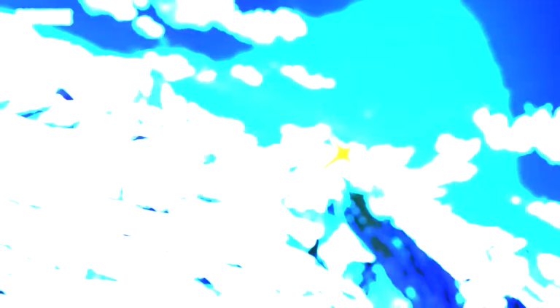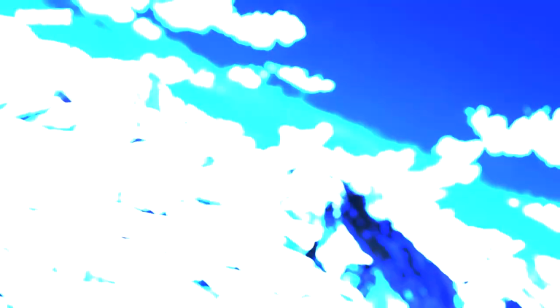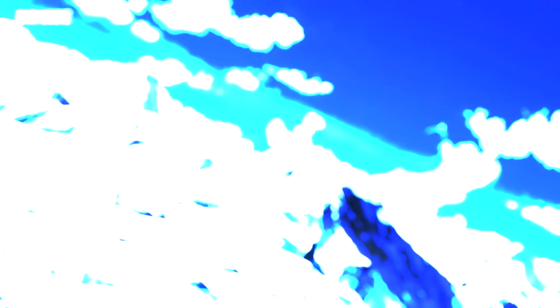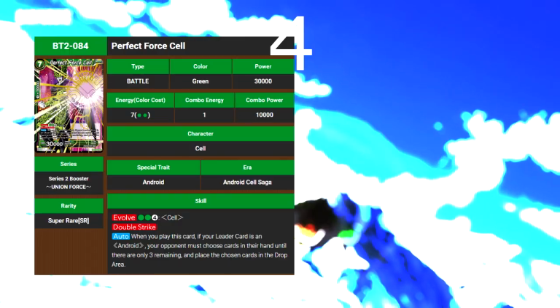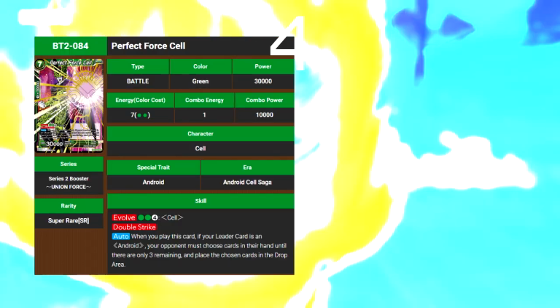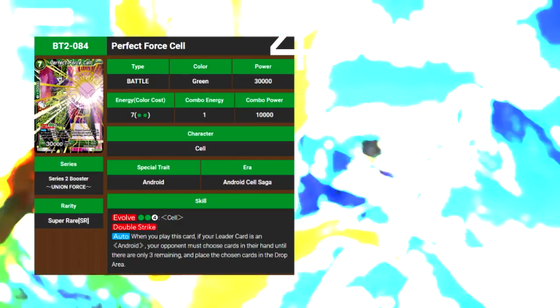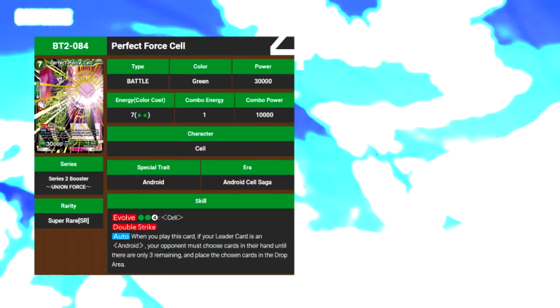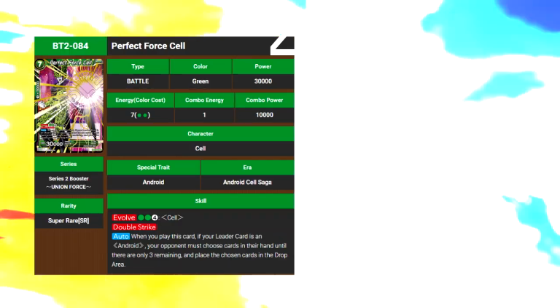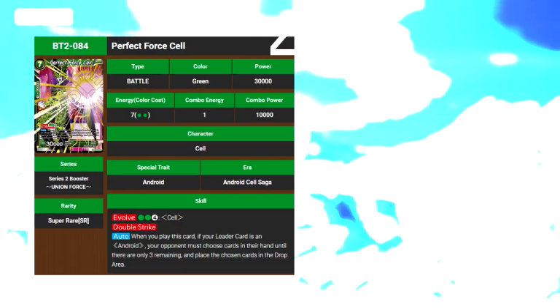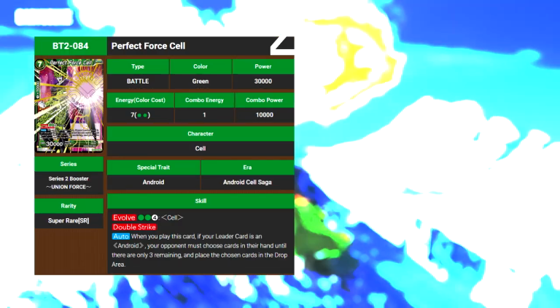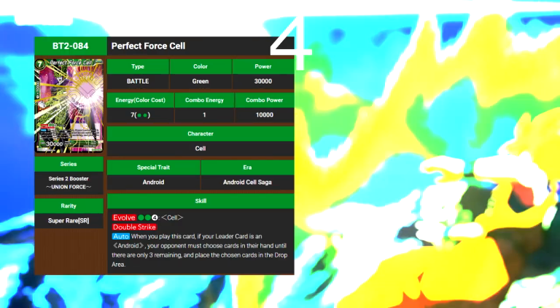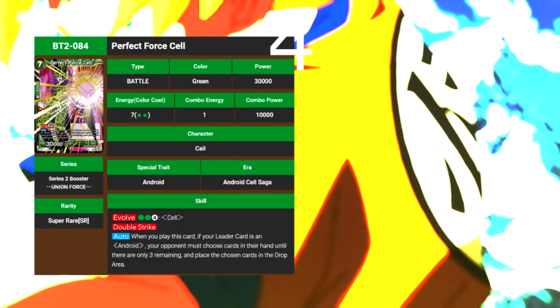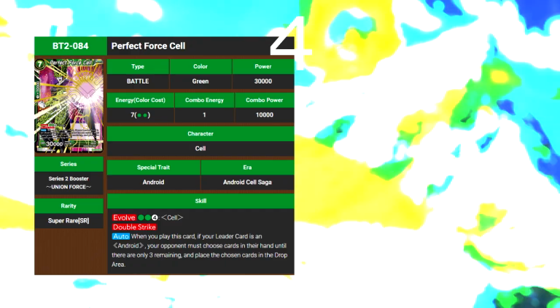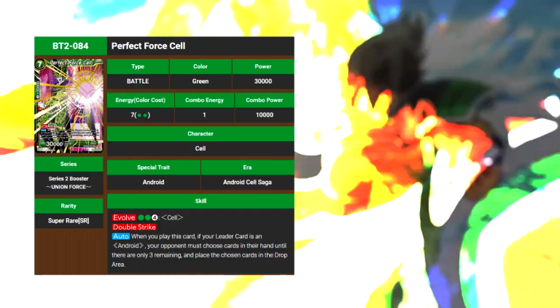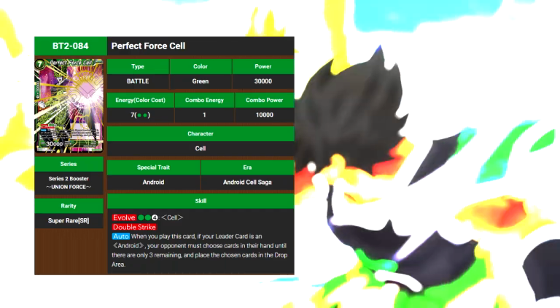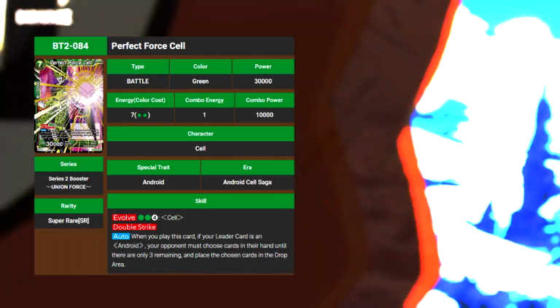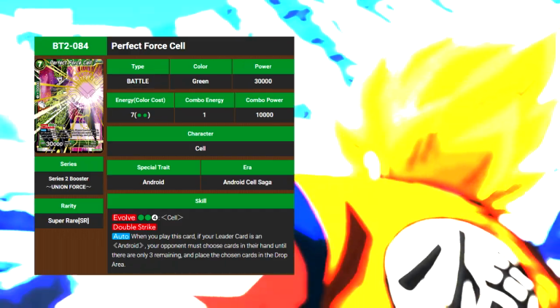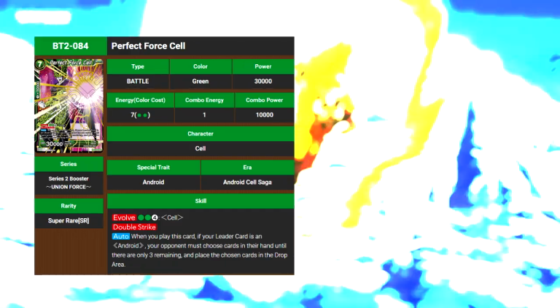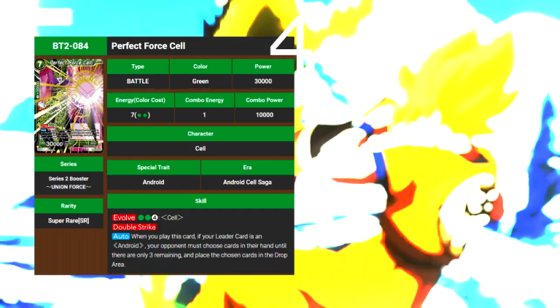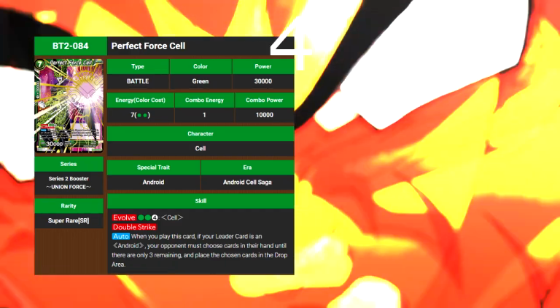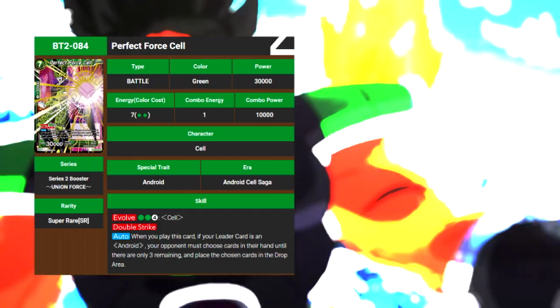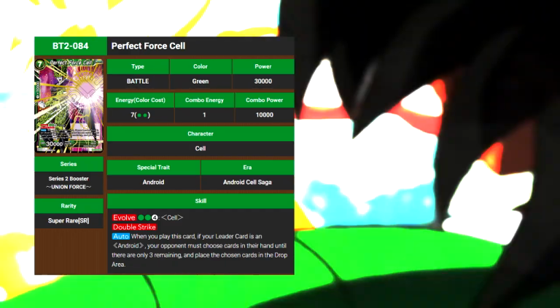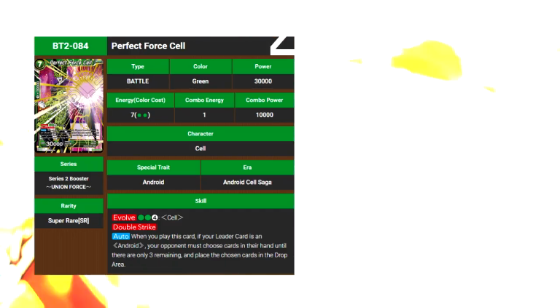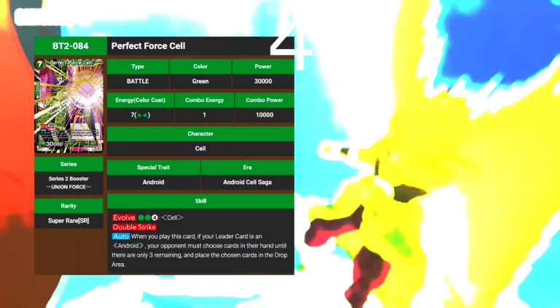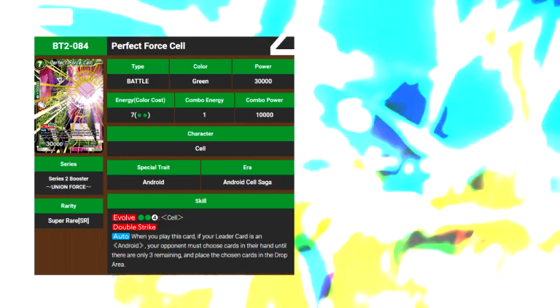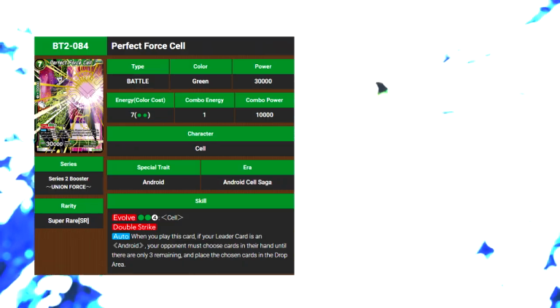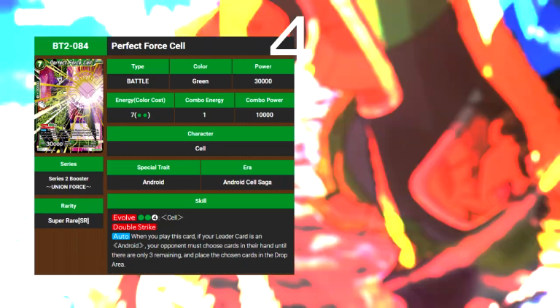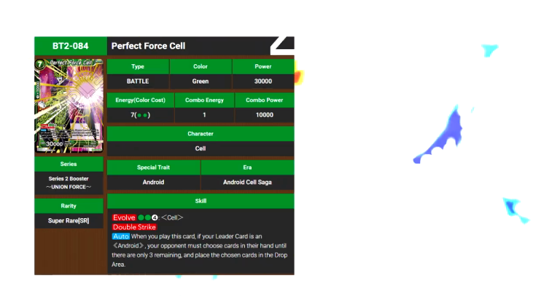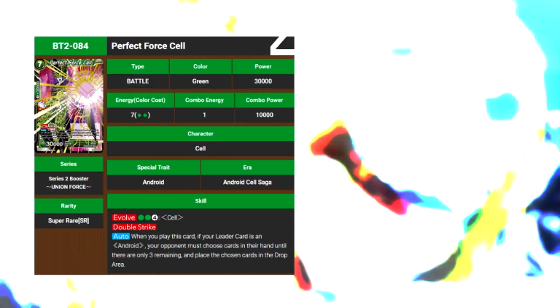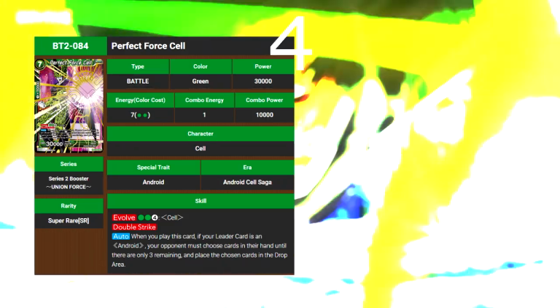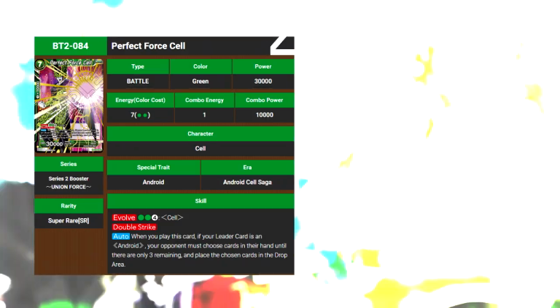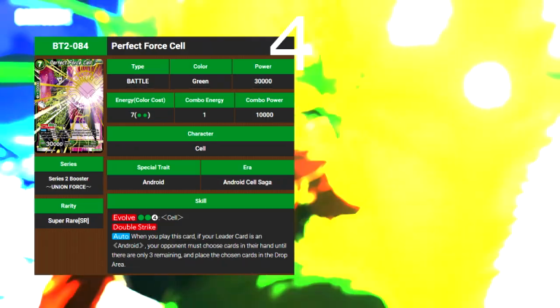First off, we run four copies of Perfect Cell. Now this guy was like my favorite from the anime, so we gotta honor that. He makes your opponent discard their cards for free, and he's super good. And in Dragon Ball Z Abridged, he was really sassy.